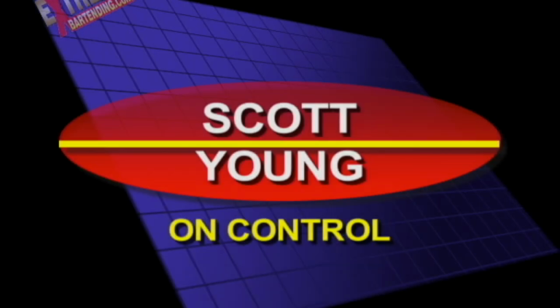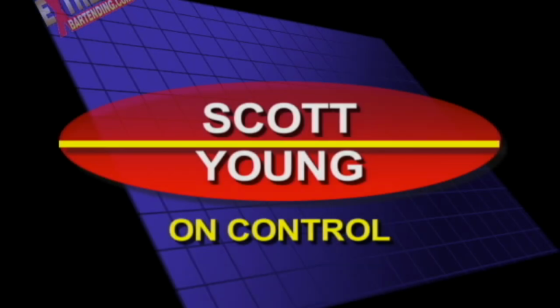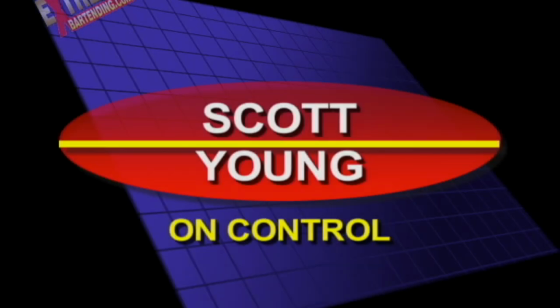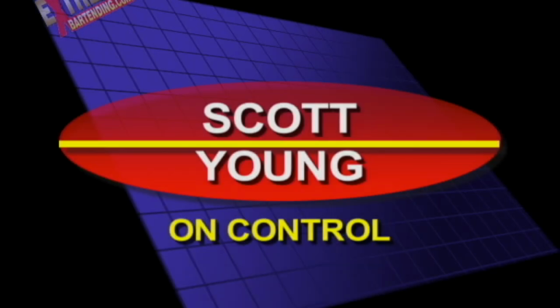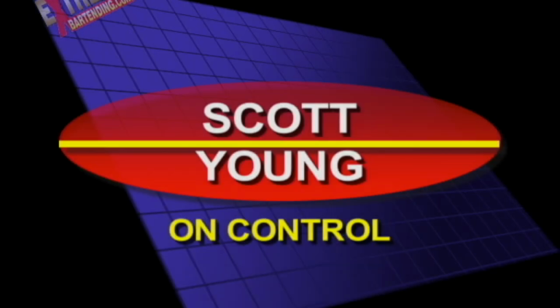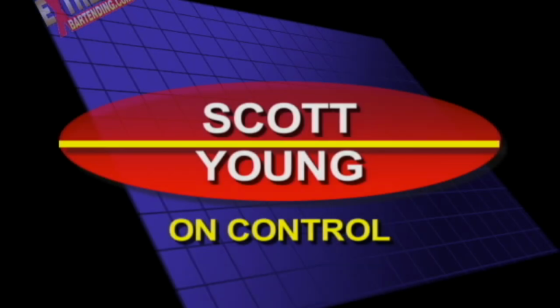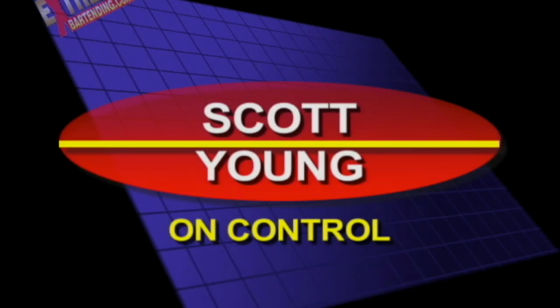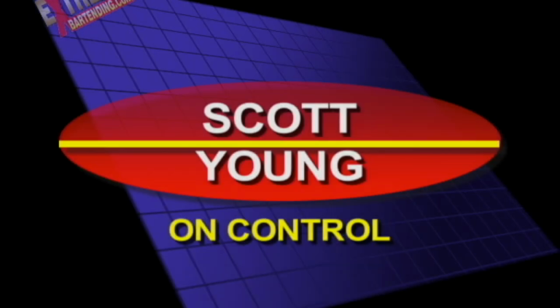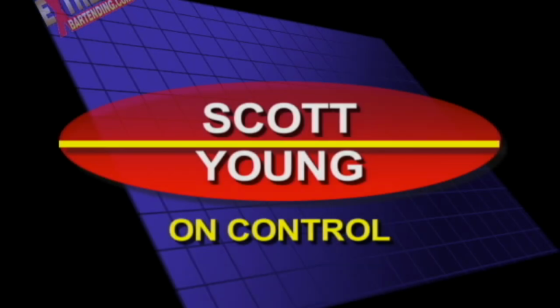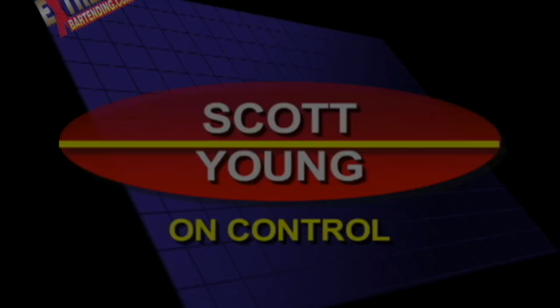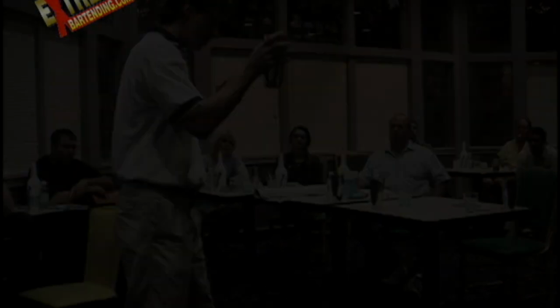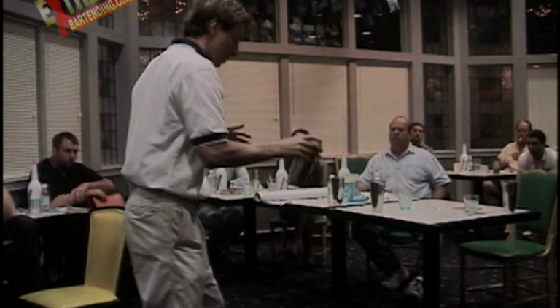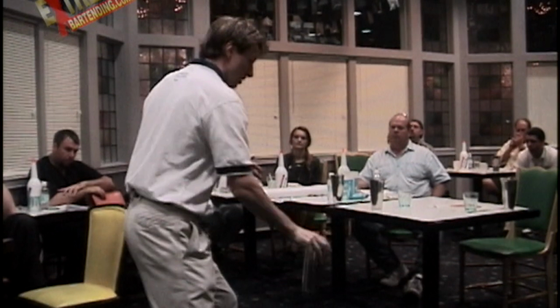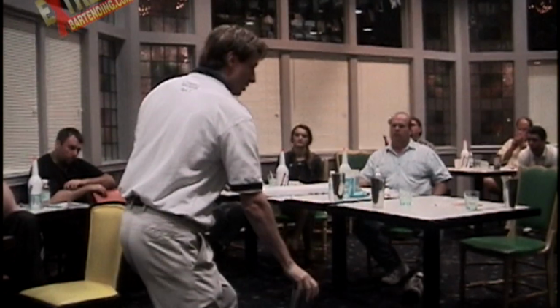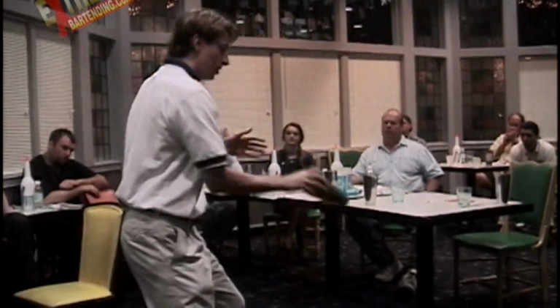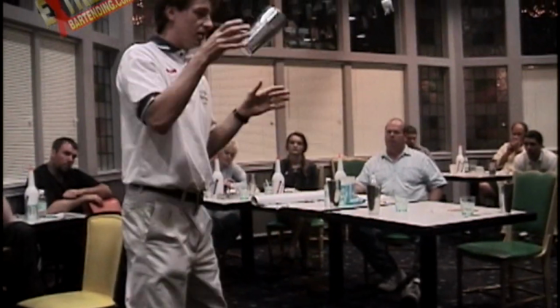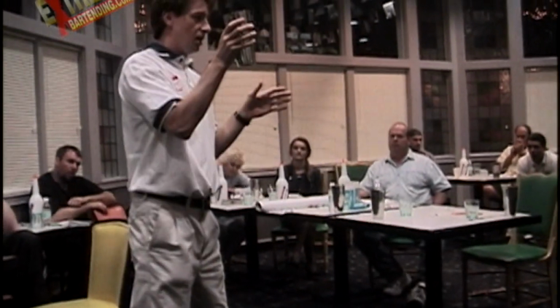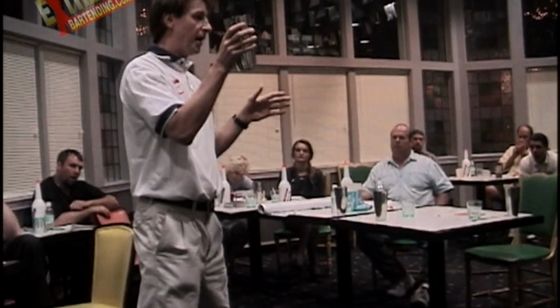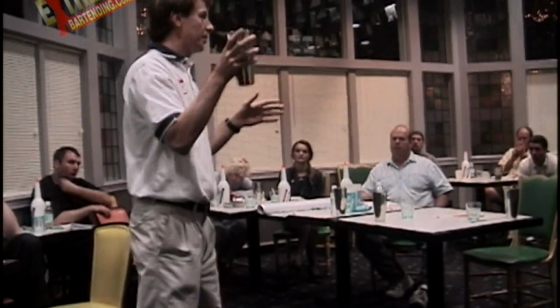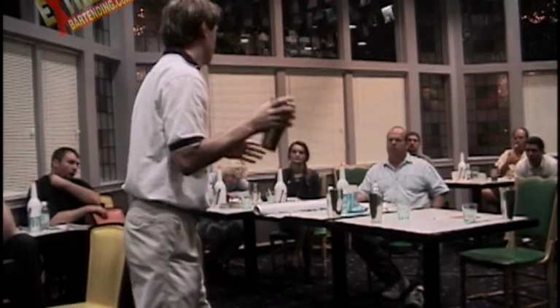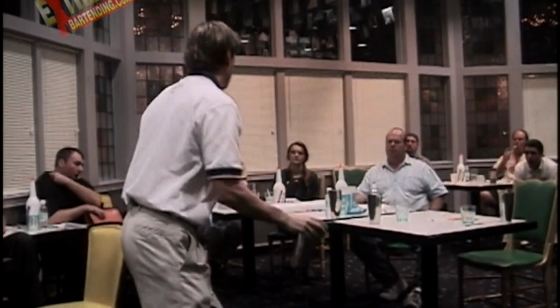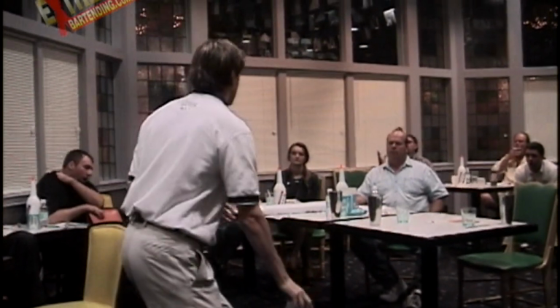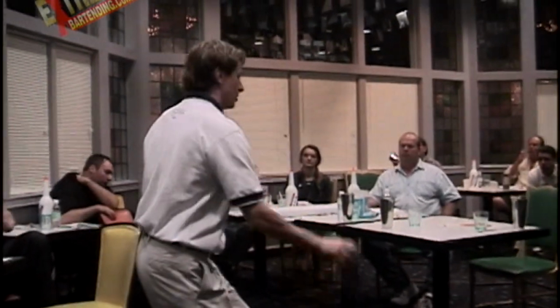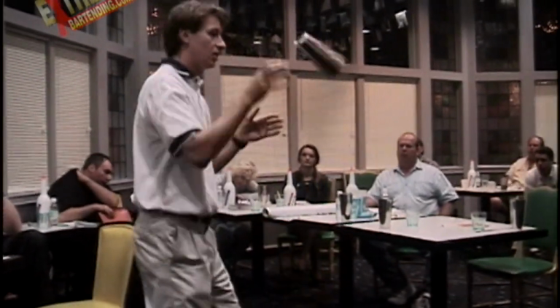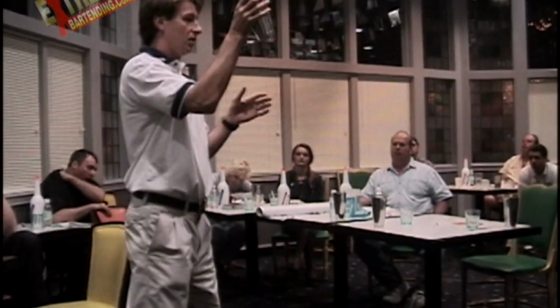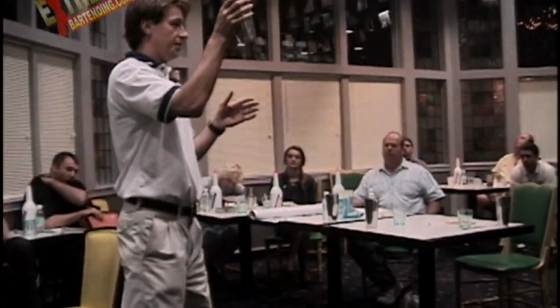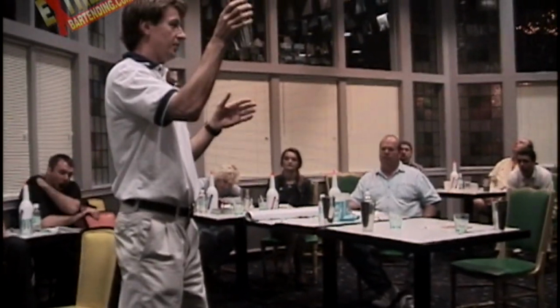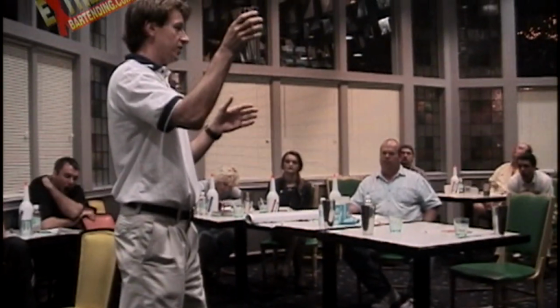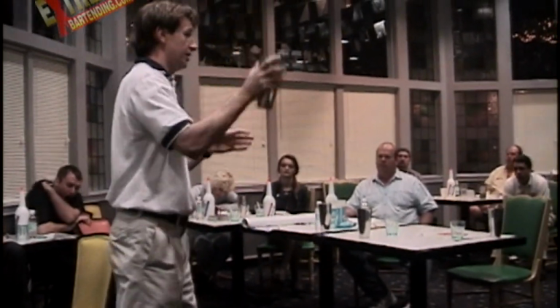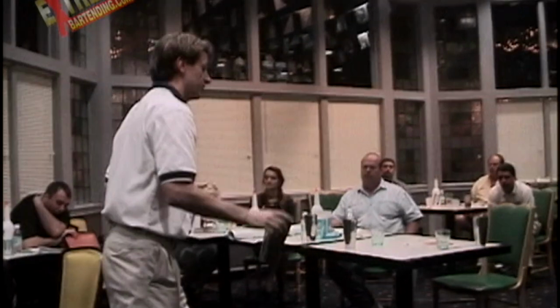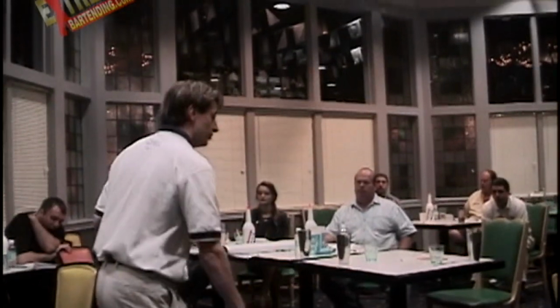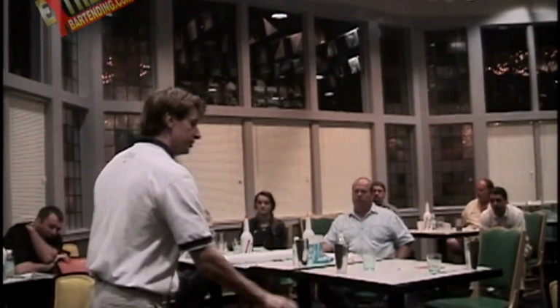Scott on control. How much power am I putting into that? Not very much. Very smooth and easy.